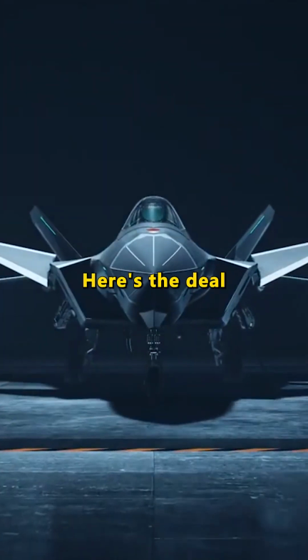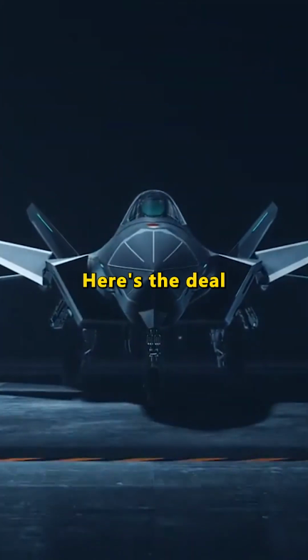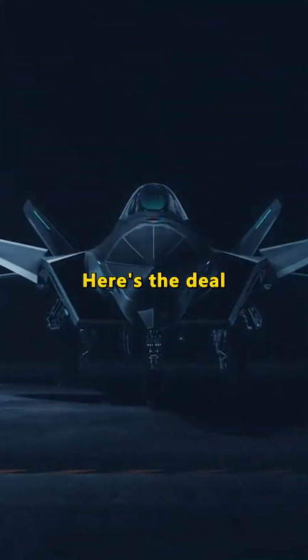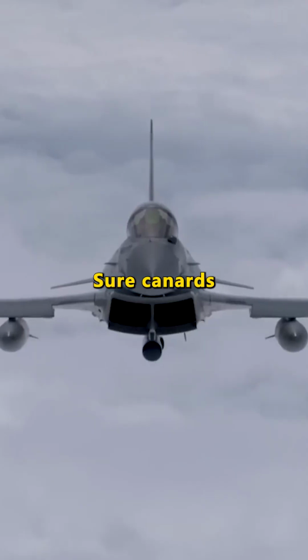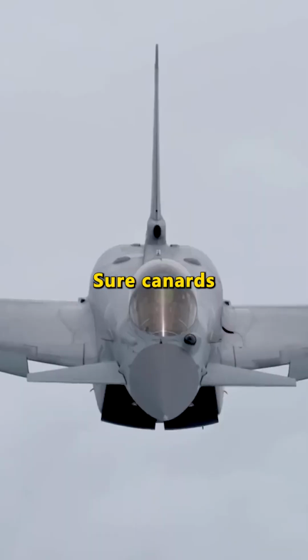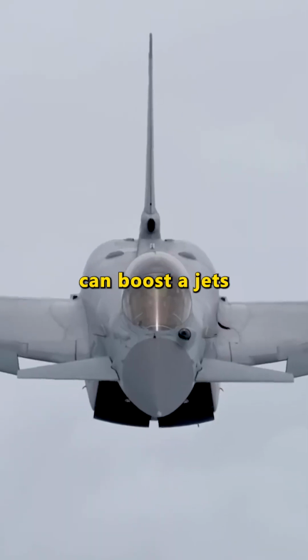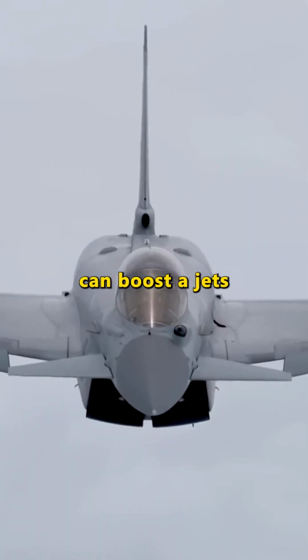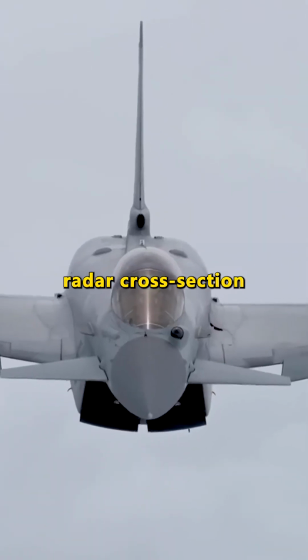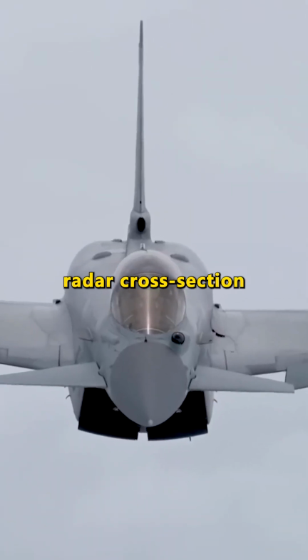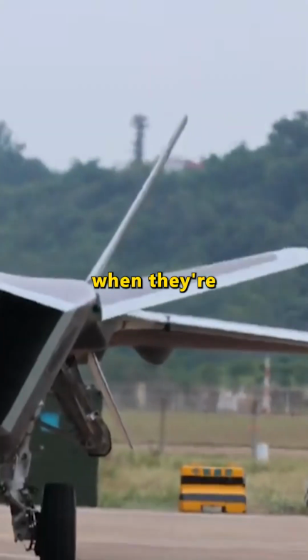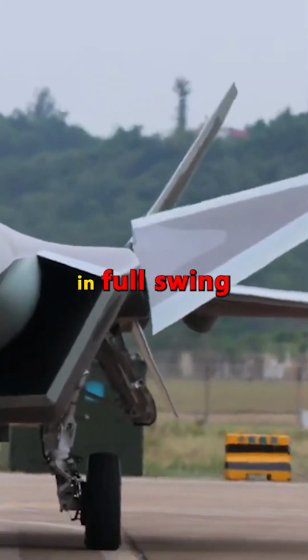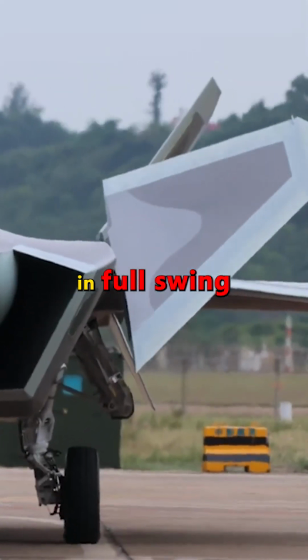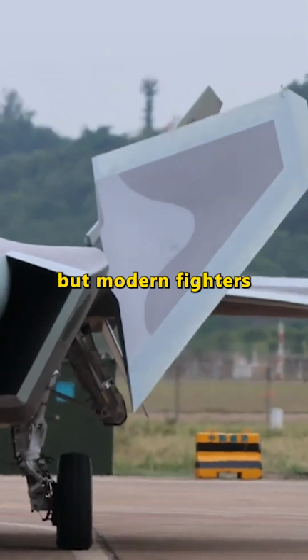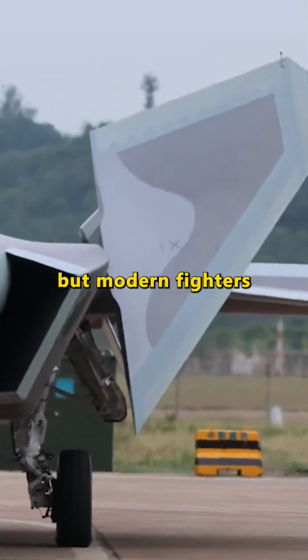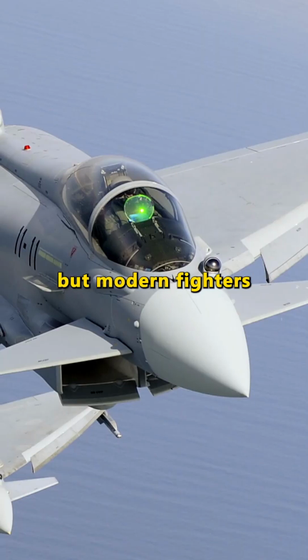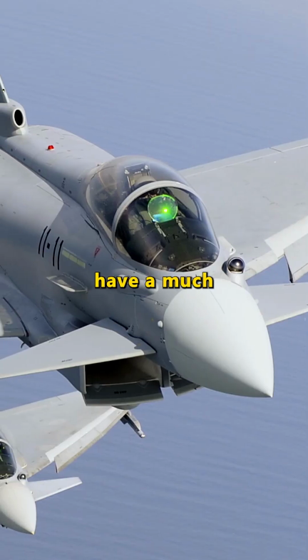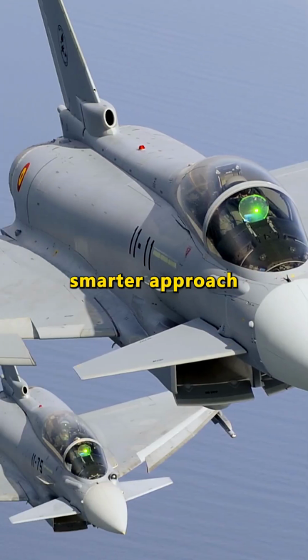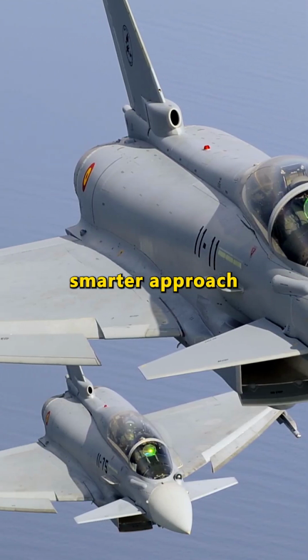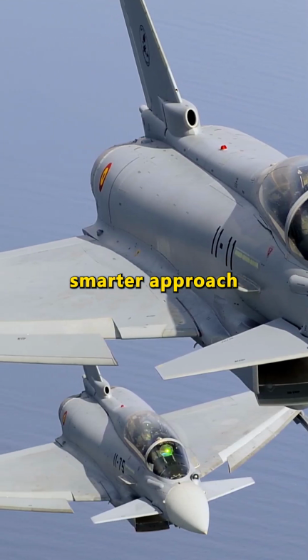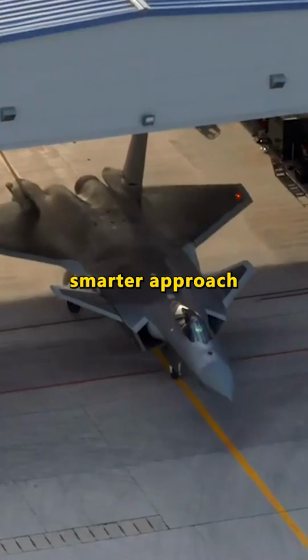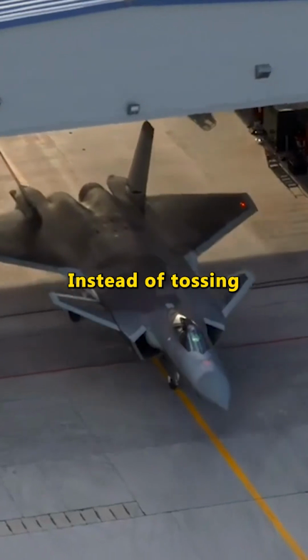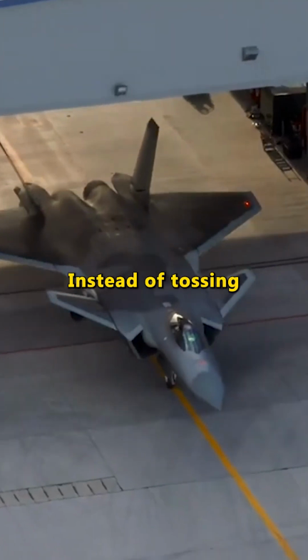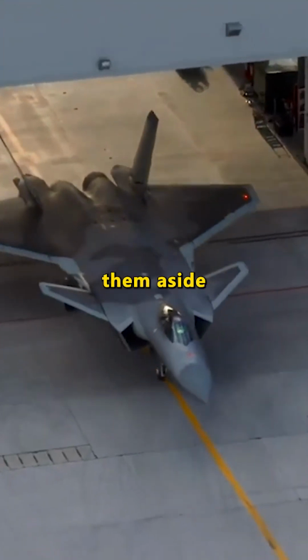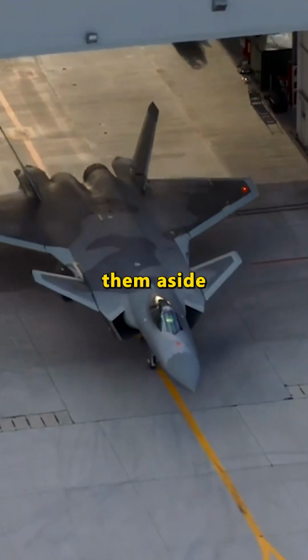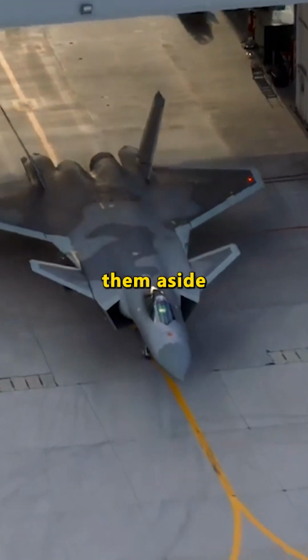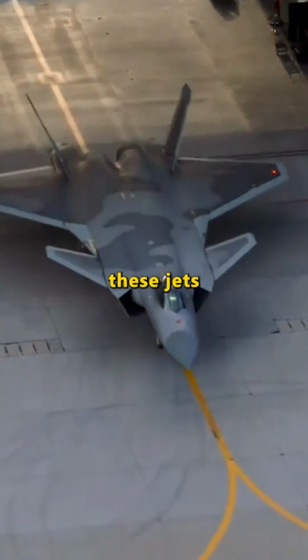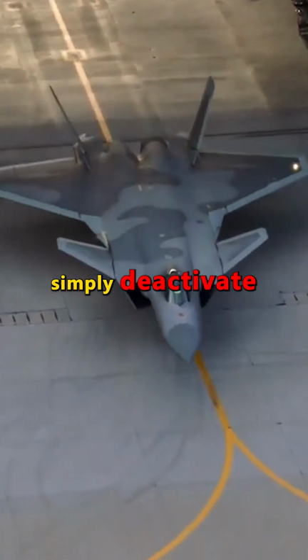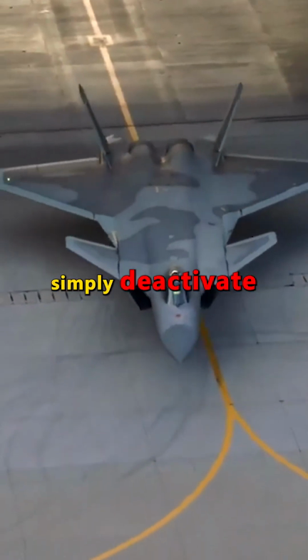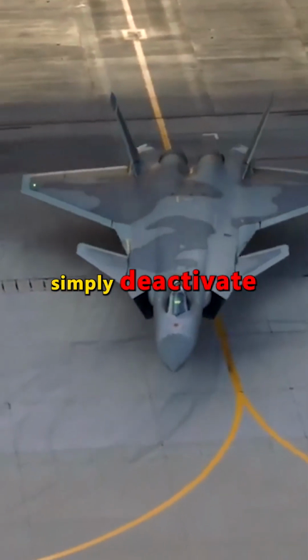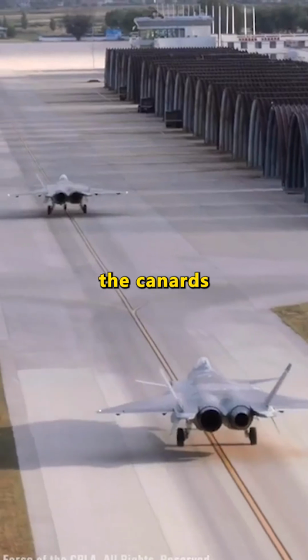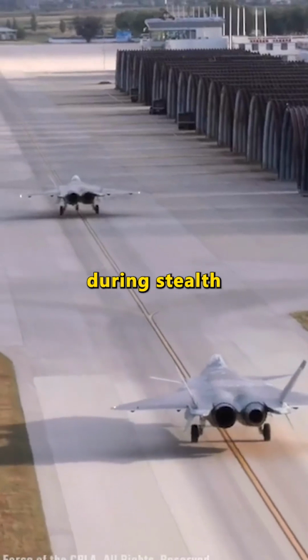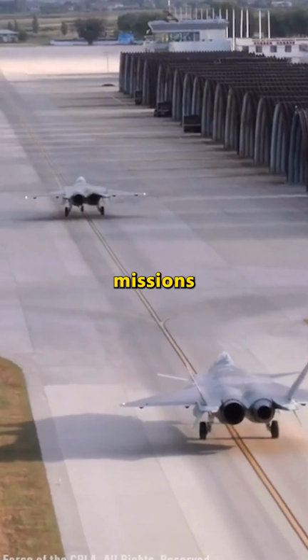Here's the deal. Sure, canards can boost a jet's radar cross-section when they're in full swing, but modern fighters have a much smarter approach. Instead of tossing them aside, these jets simply deactivate the canards during stealth missions.